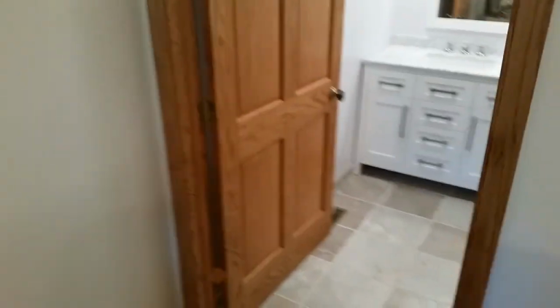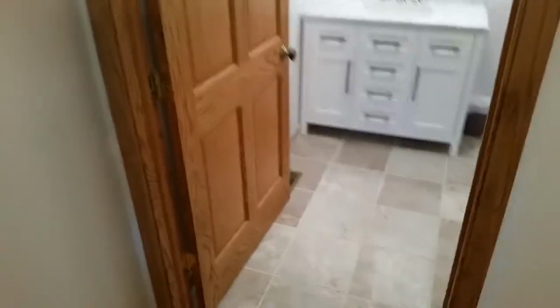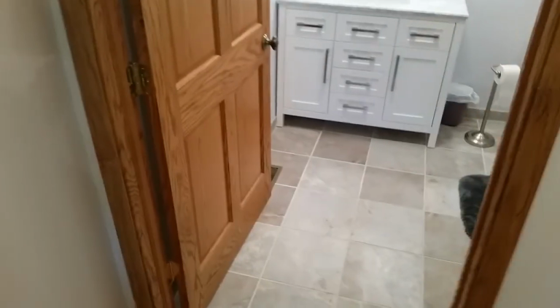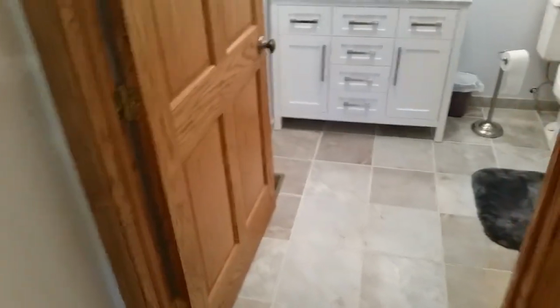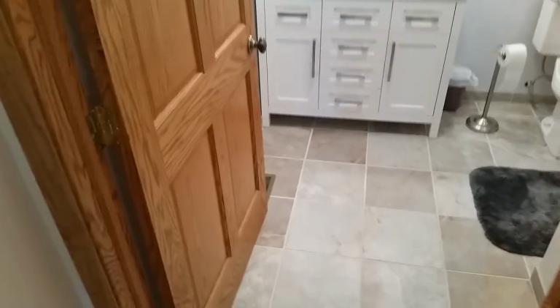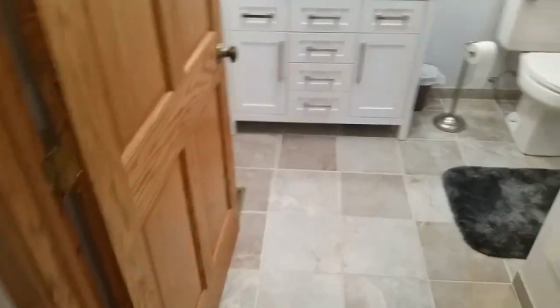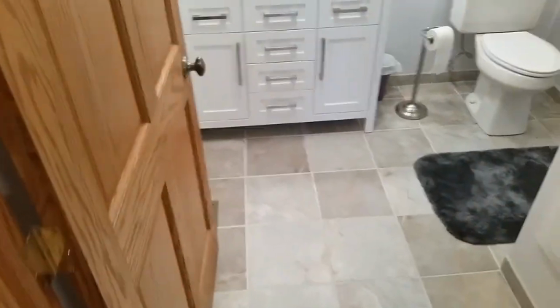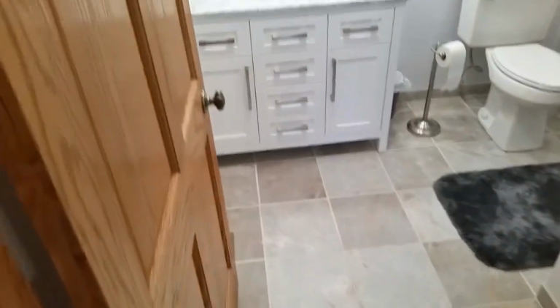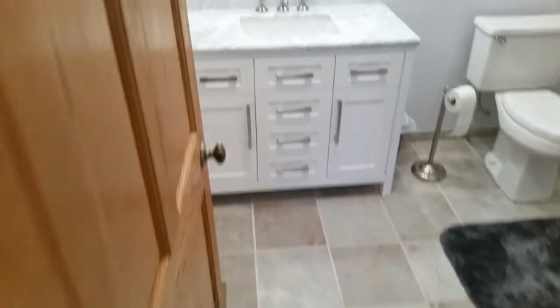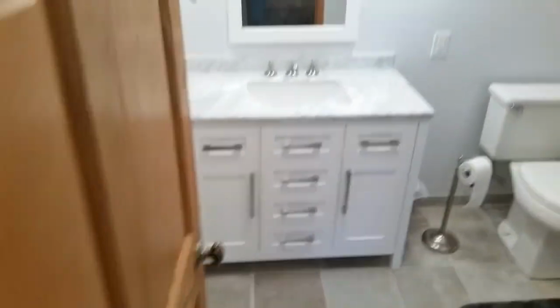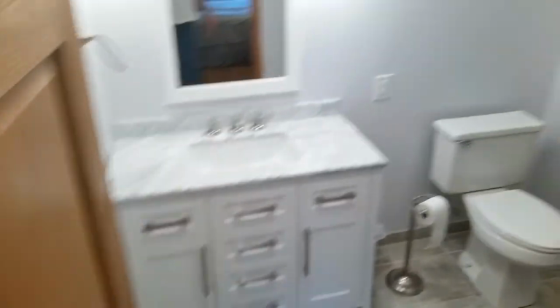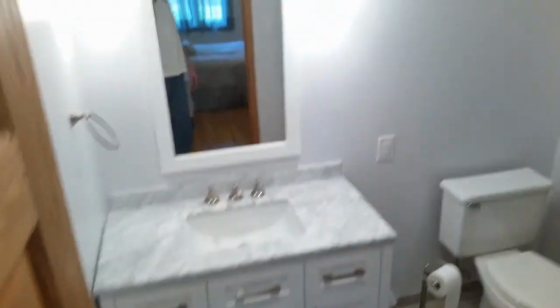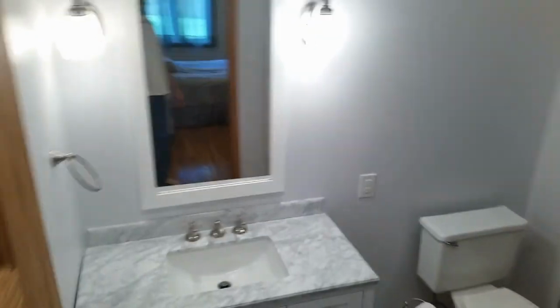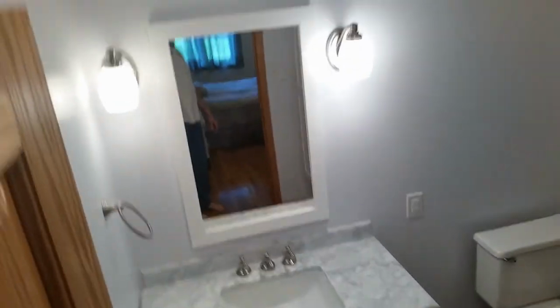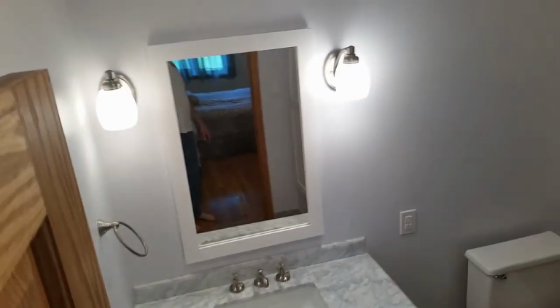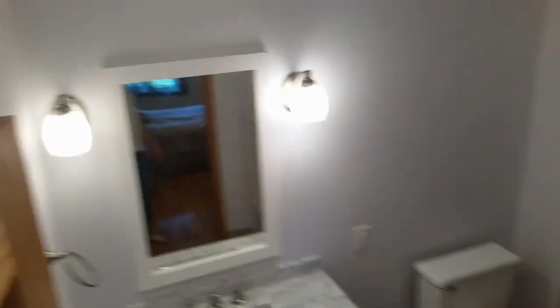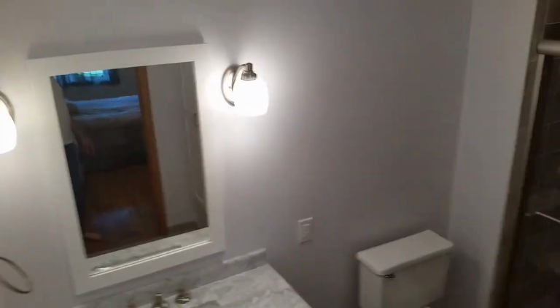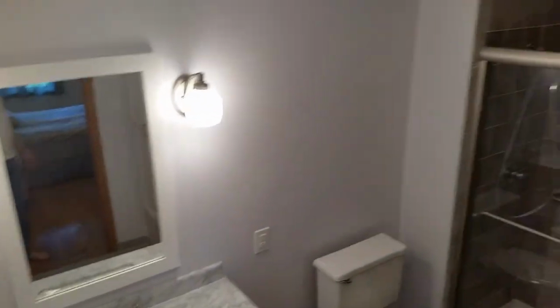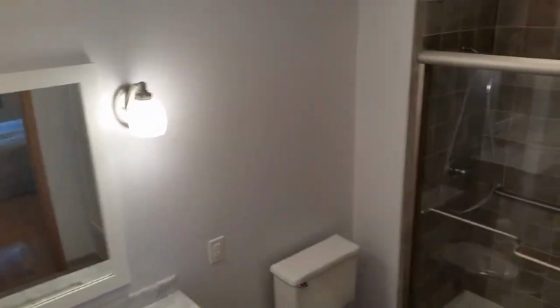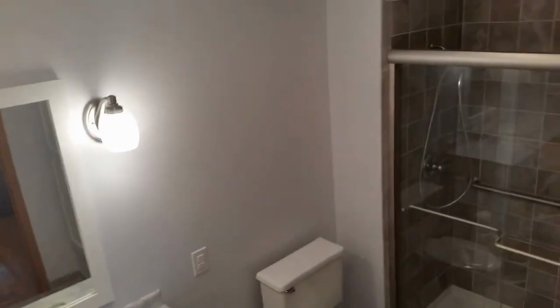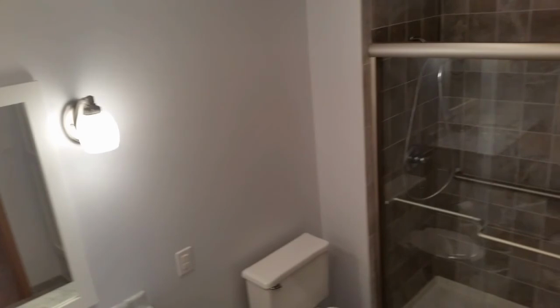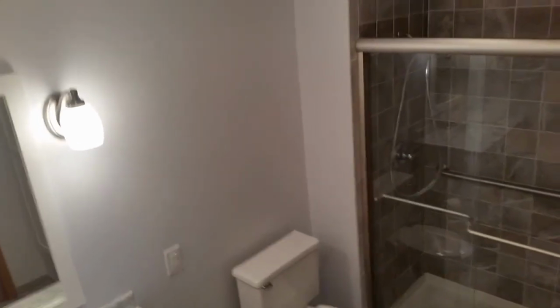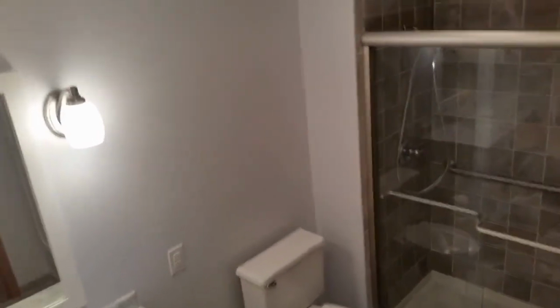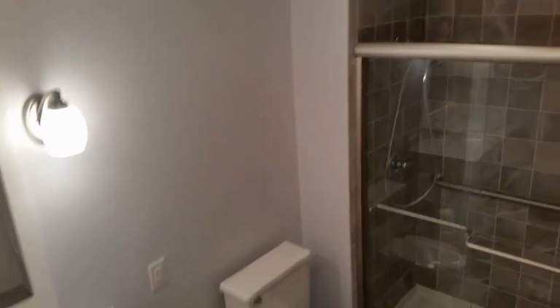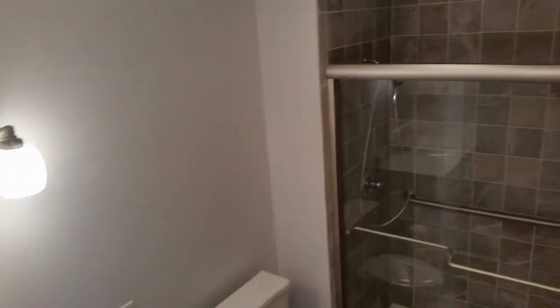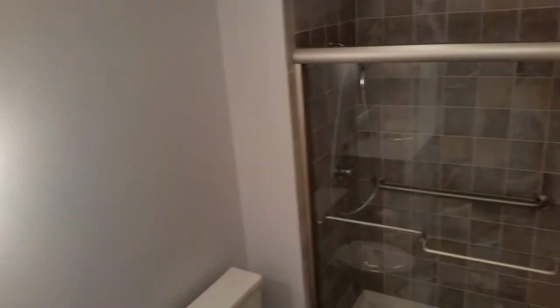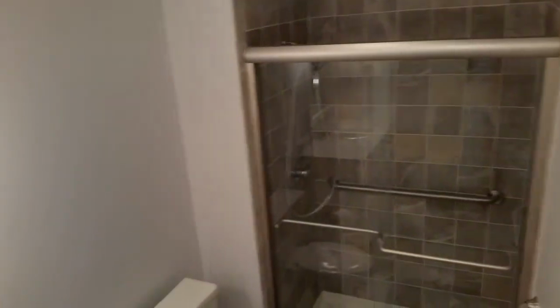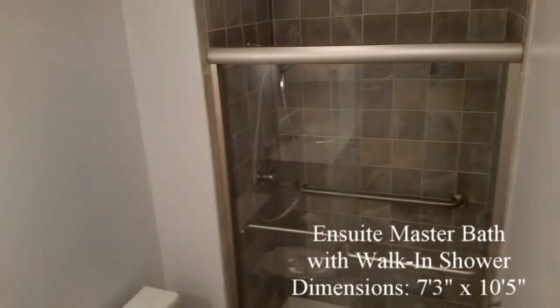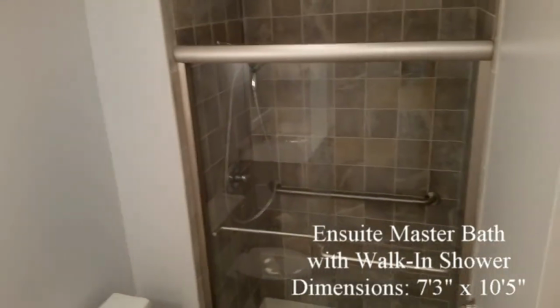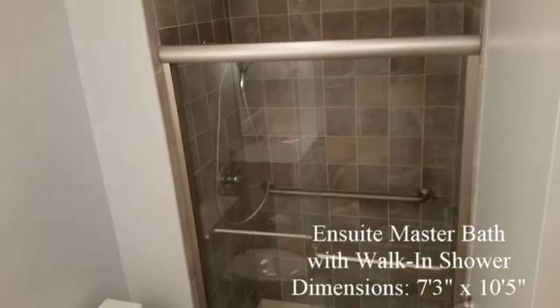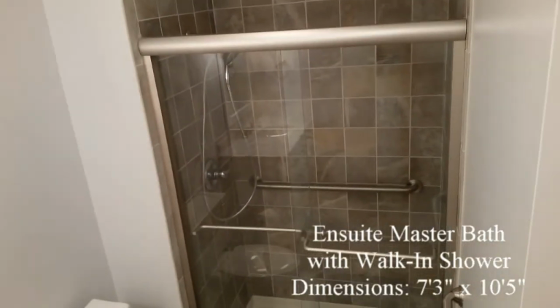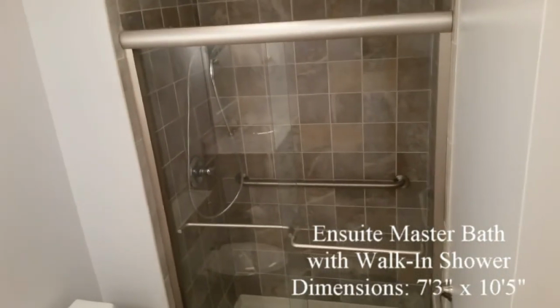A recently remodelled en suite master bath has gorgeous tile. Floor-to-ceiling tile in the shower with a glass sliding door. Along with the vanity, a wall closet with adjustable shelving provides a good amount of storage.